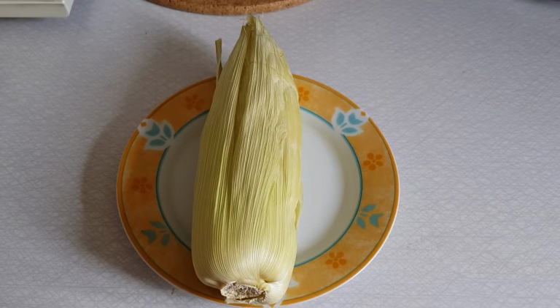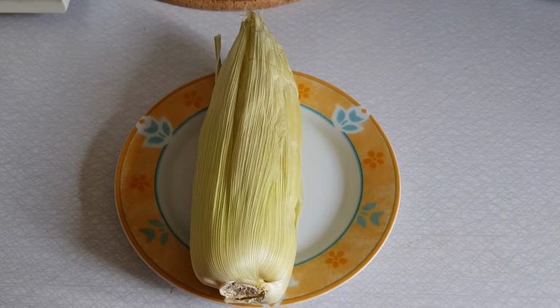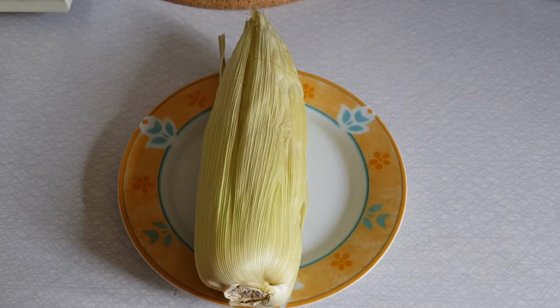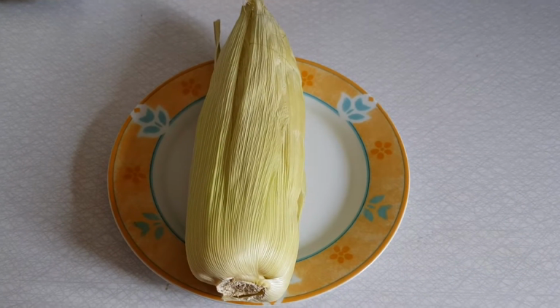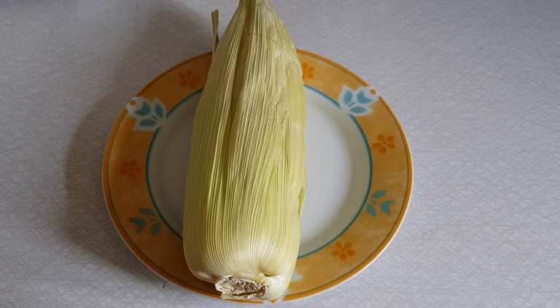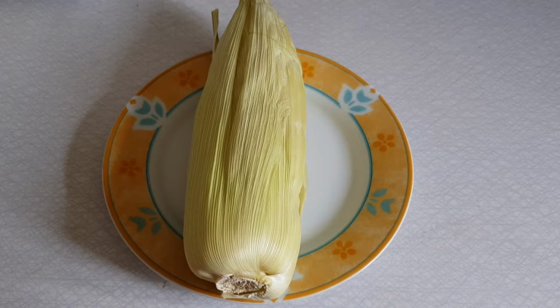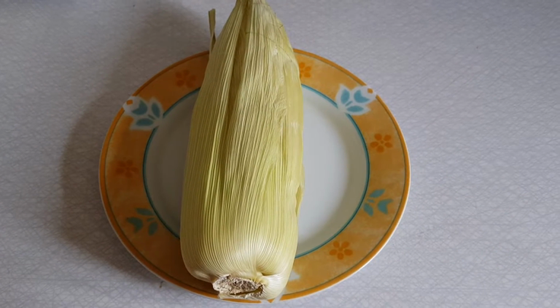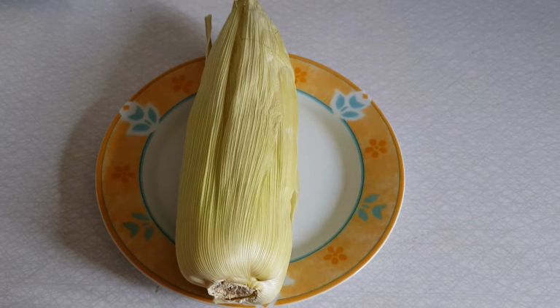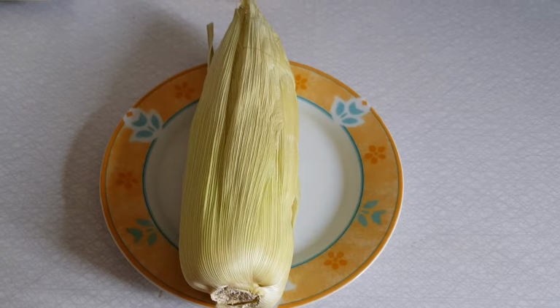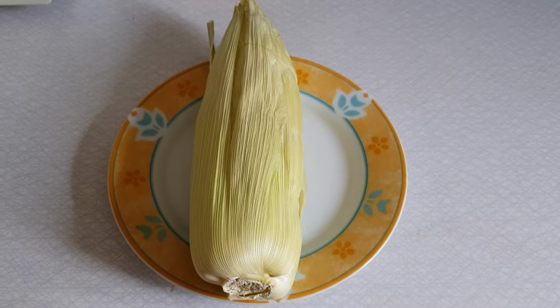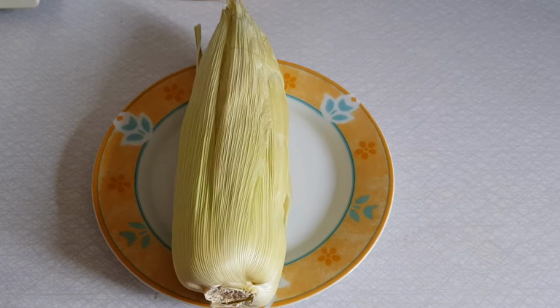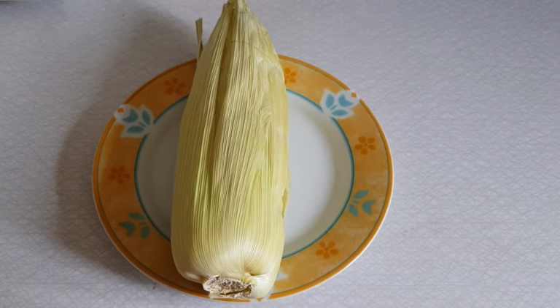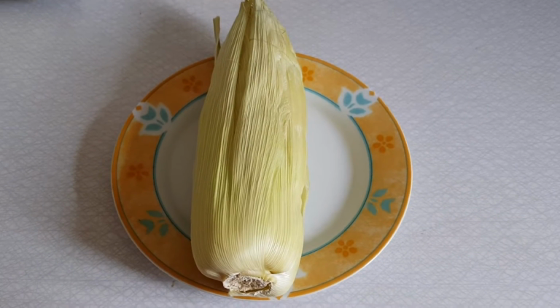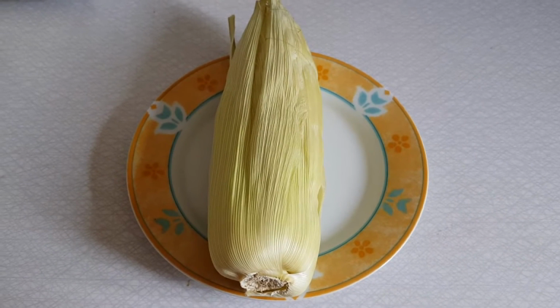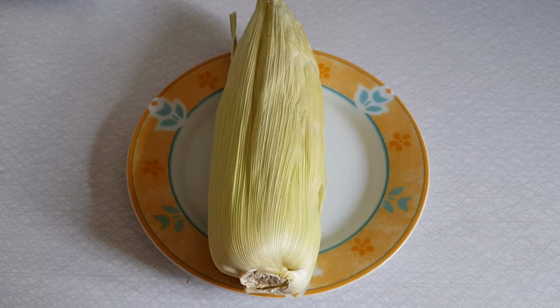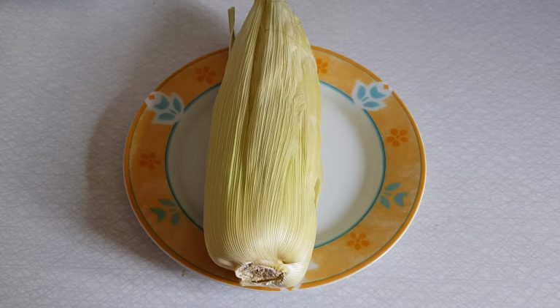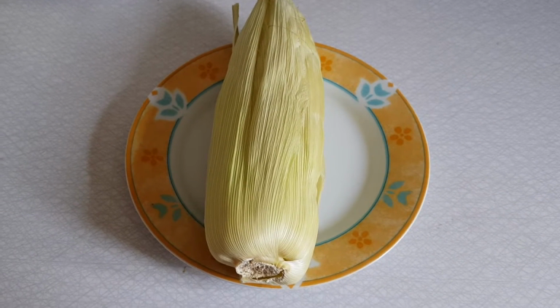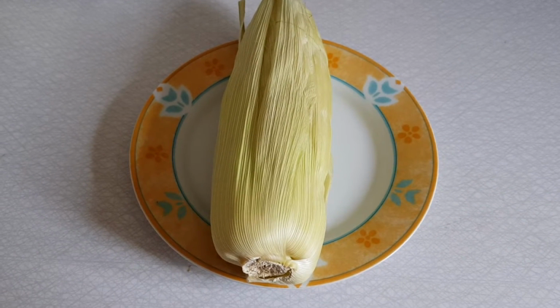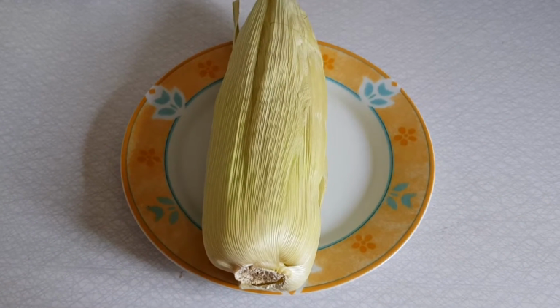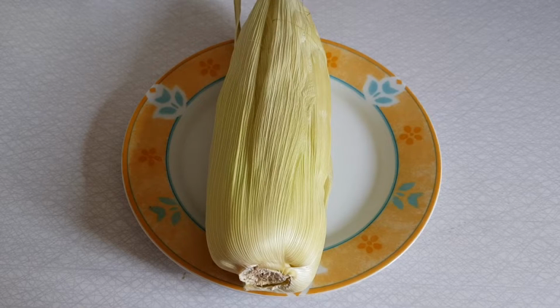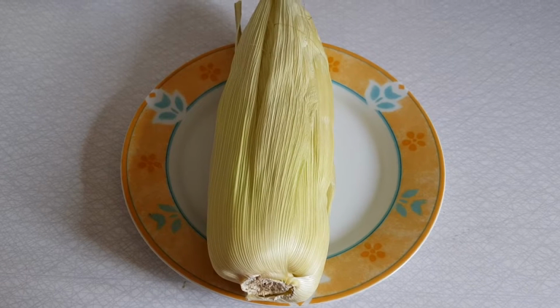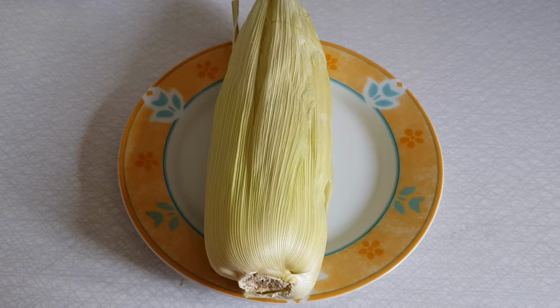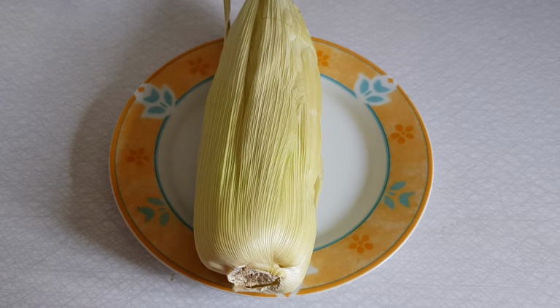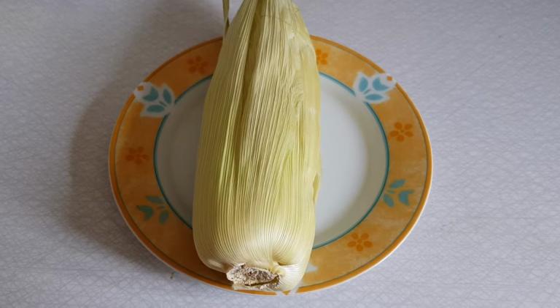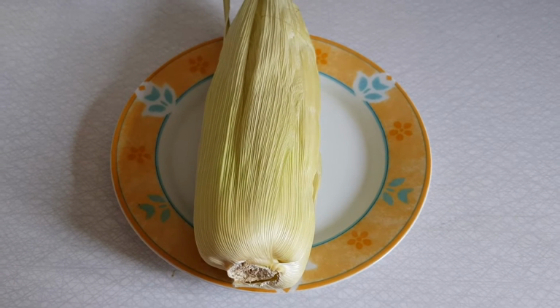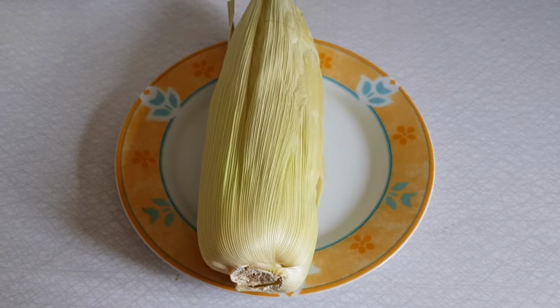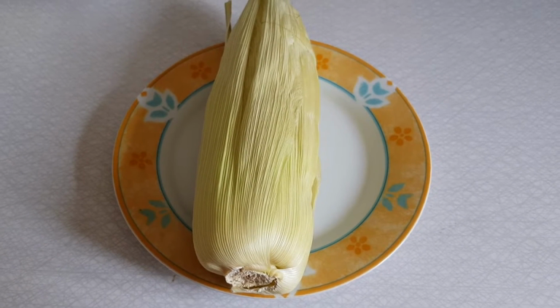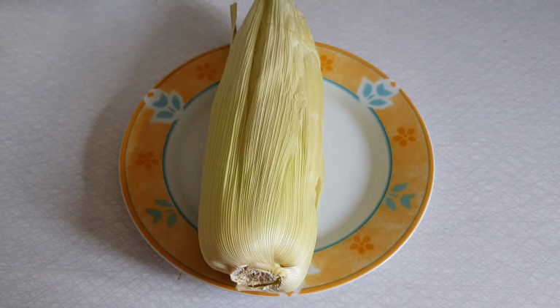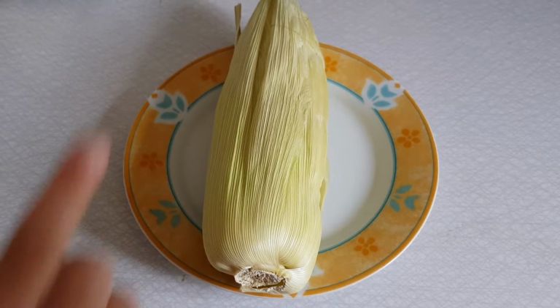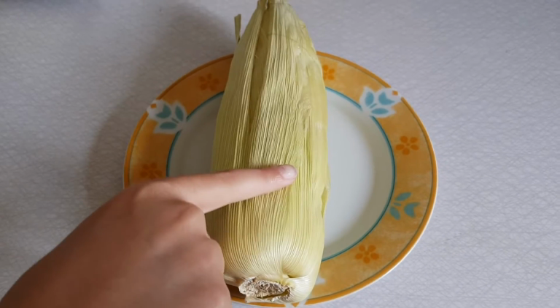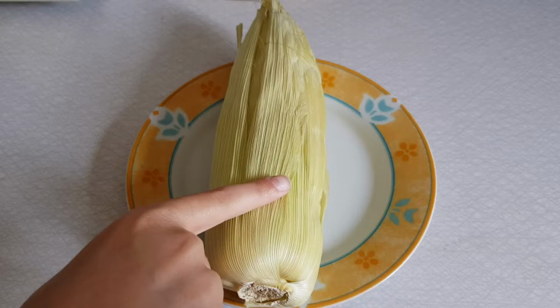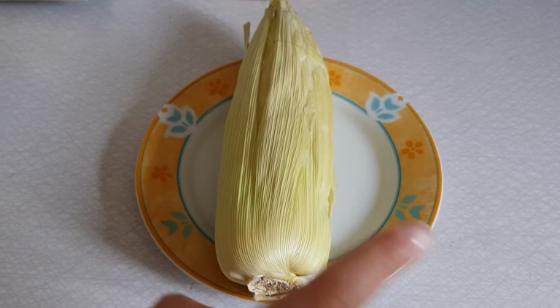Hey everyone, welcome back to my channel. Today we're making corn in the microwave in just three minutes — it's my mom's secret recipe. Let's get started with the ingredients. You will need just a corn.